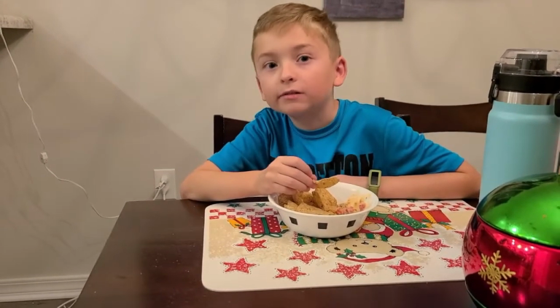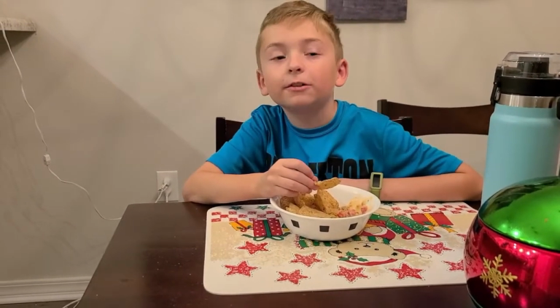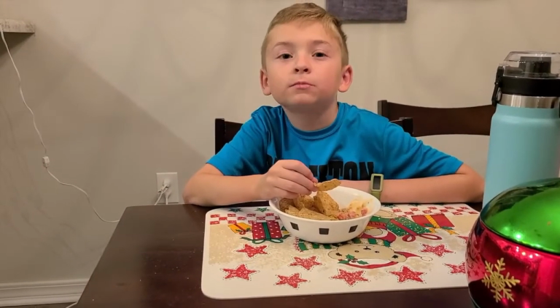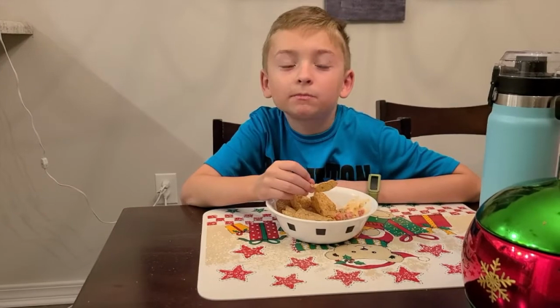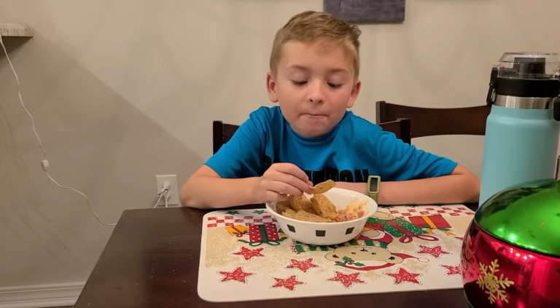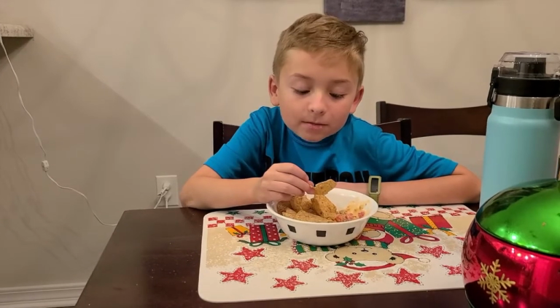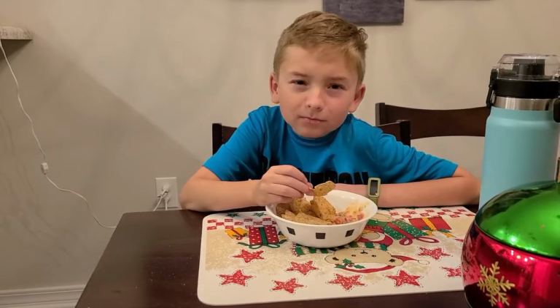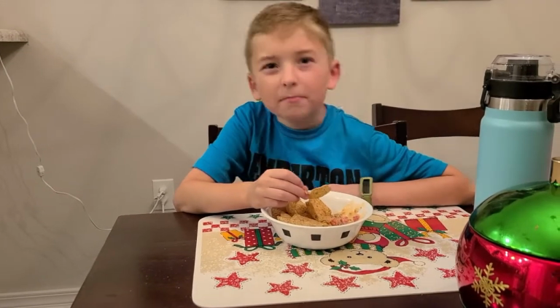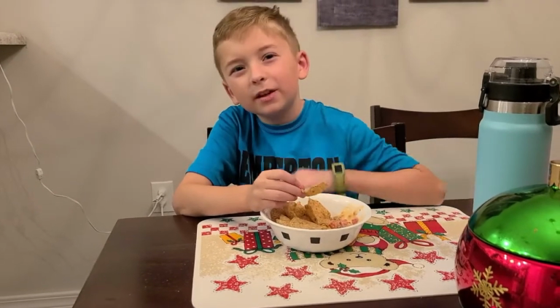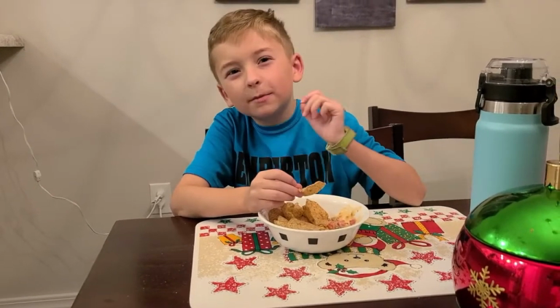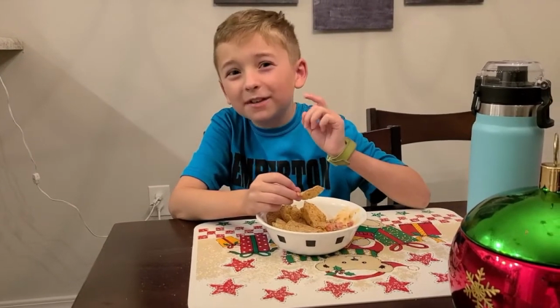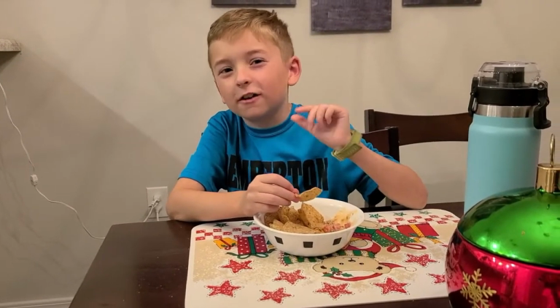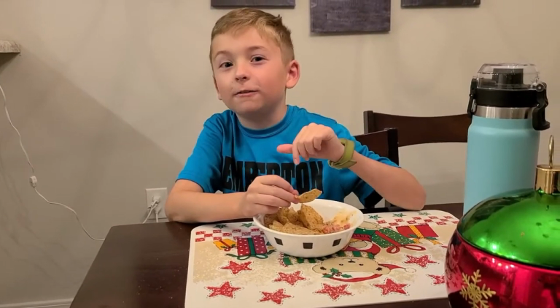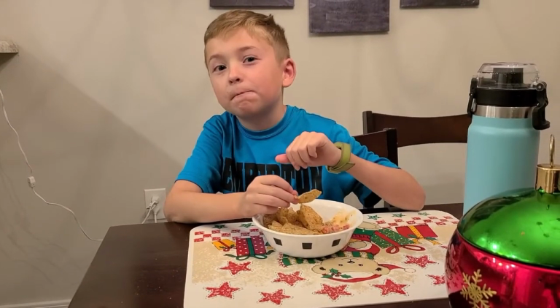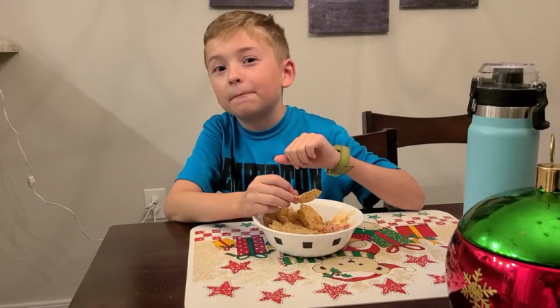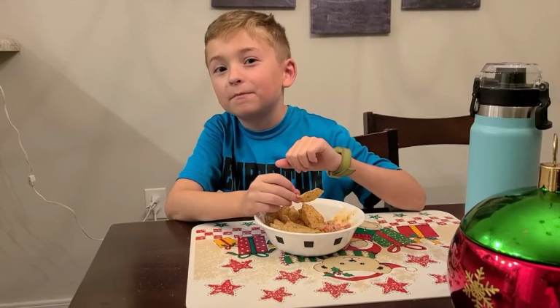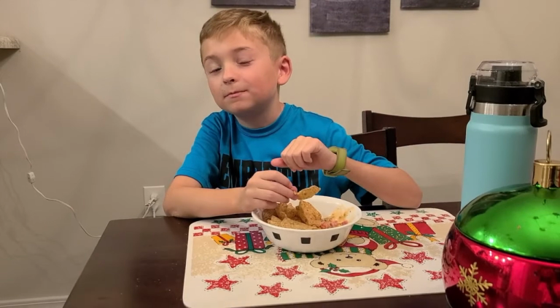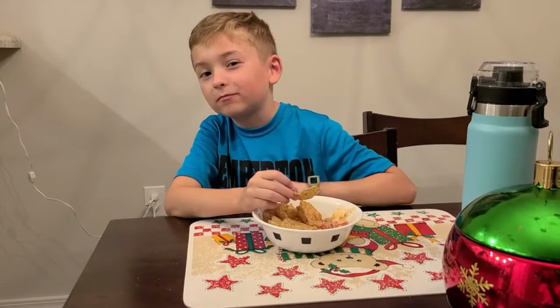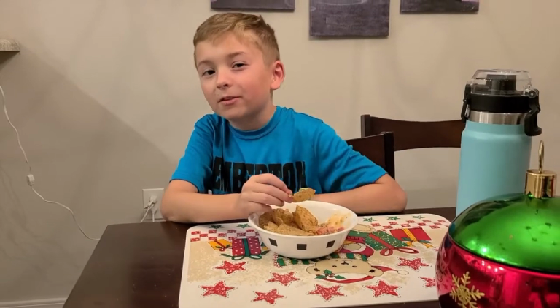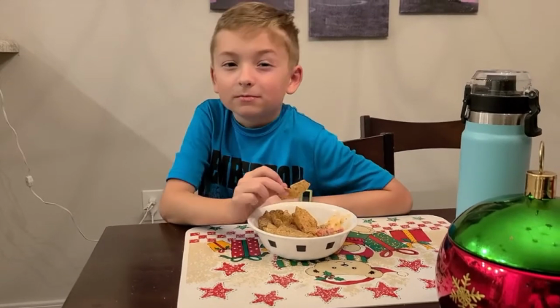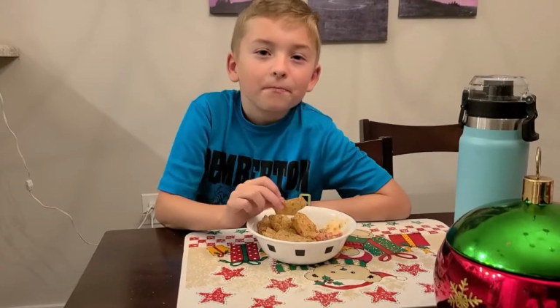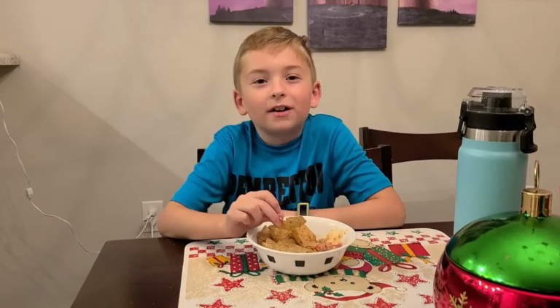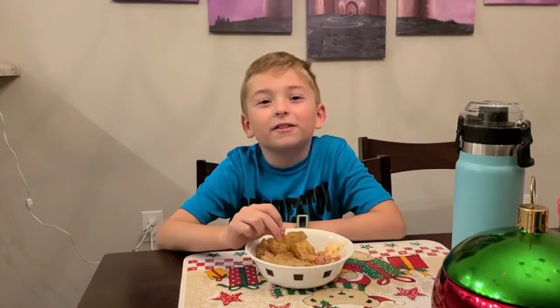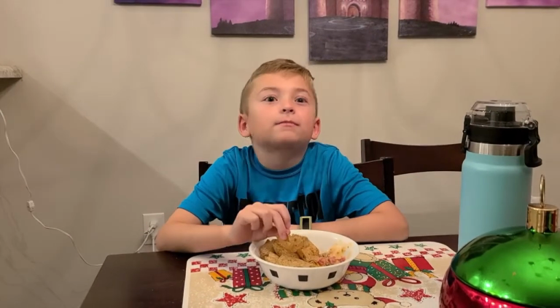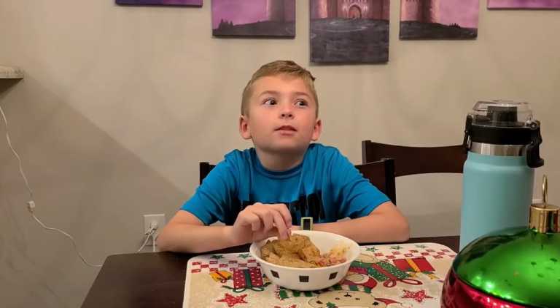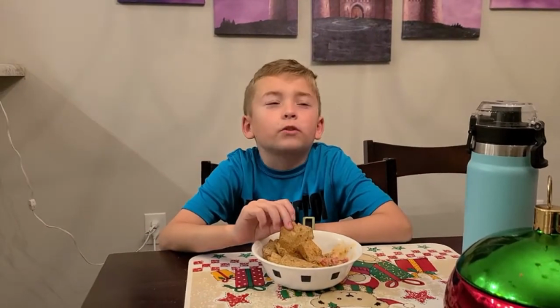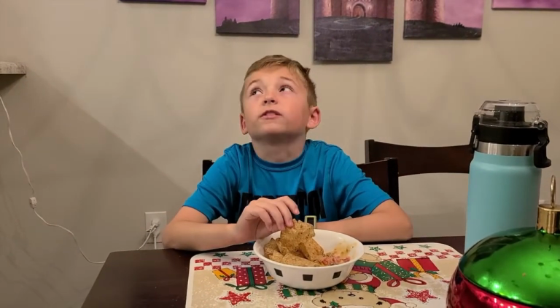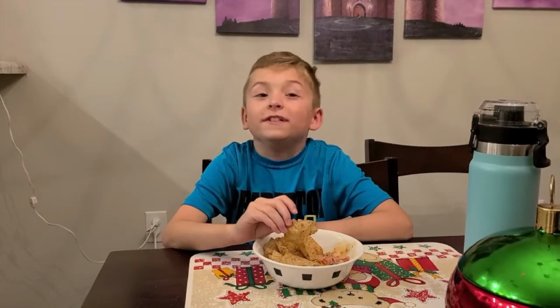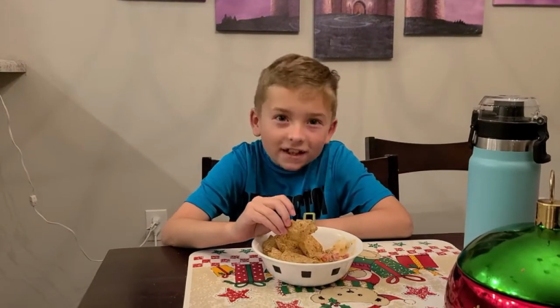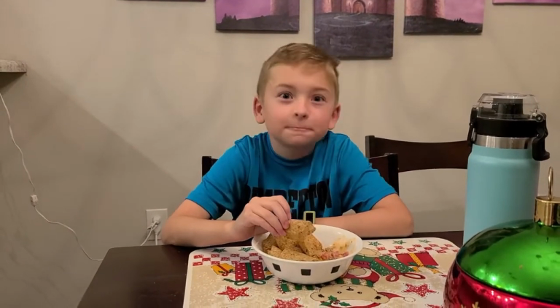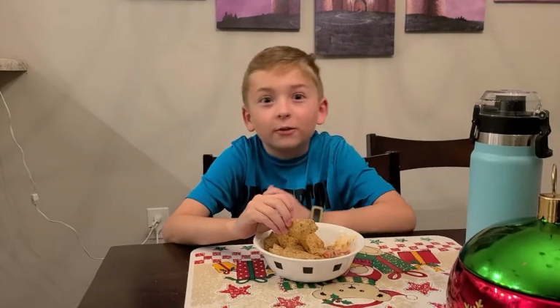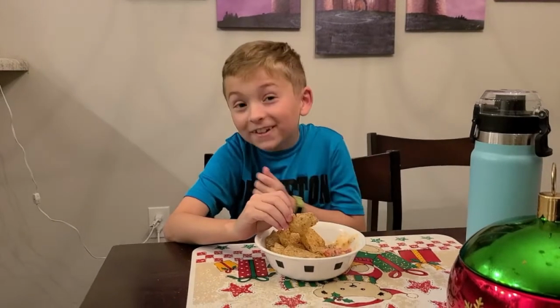That's good. It made the chip a tiny bit soggy though. But other than that — oh, it's spicy. It's really good.